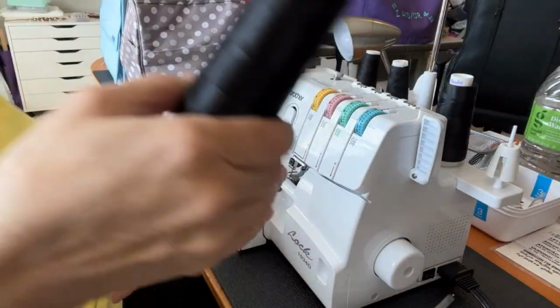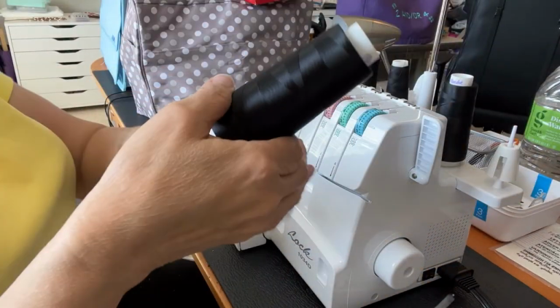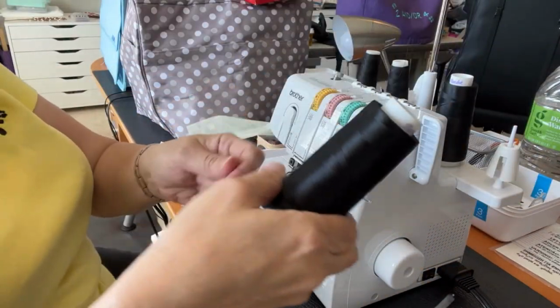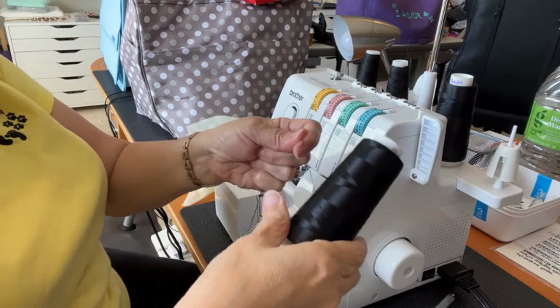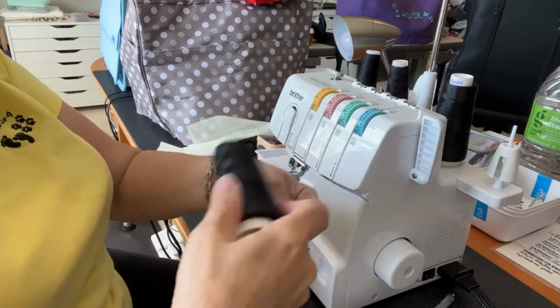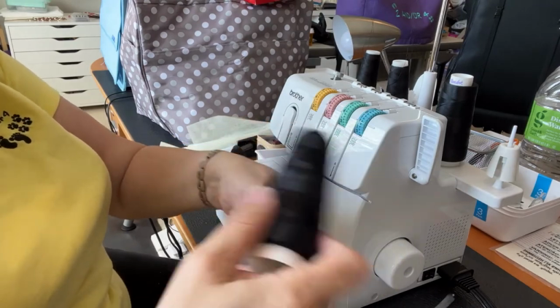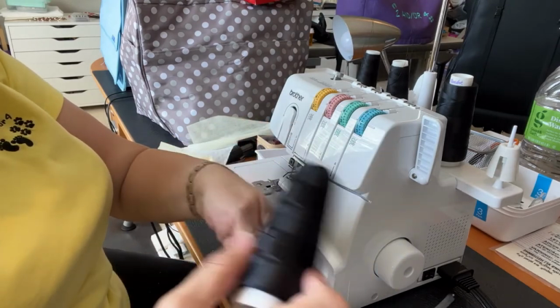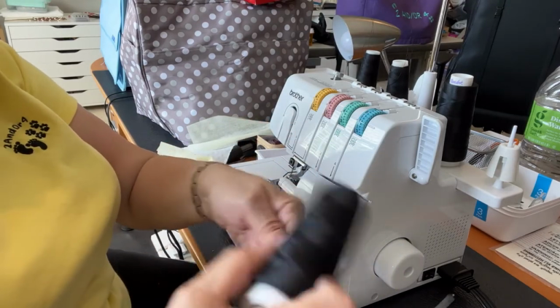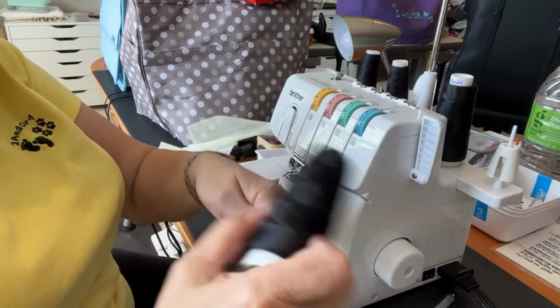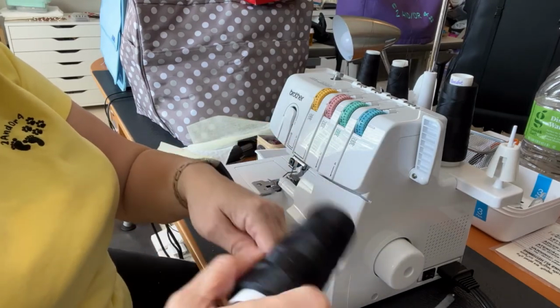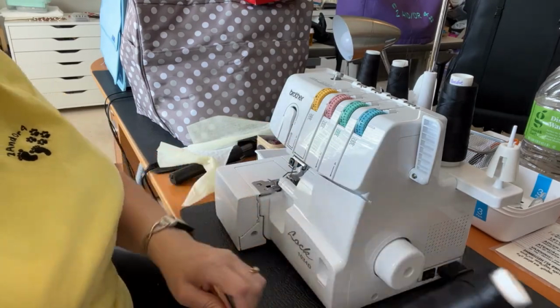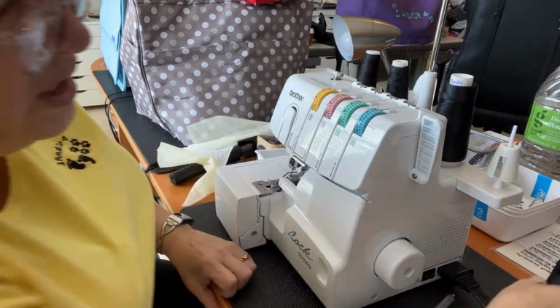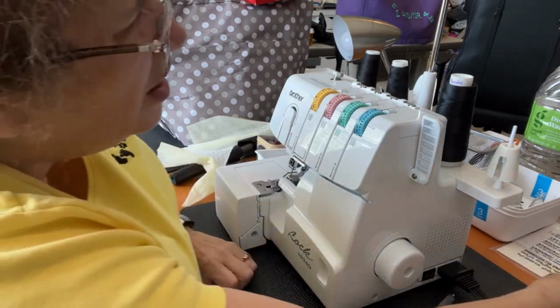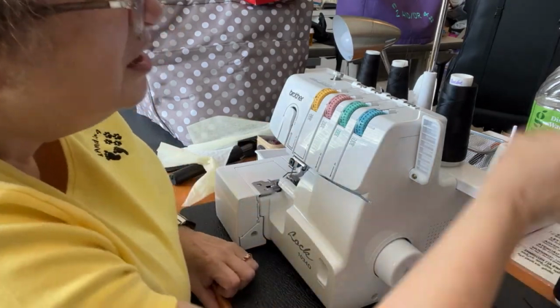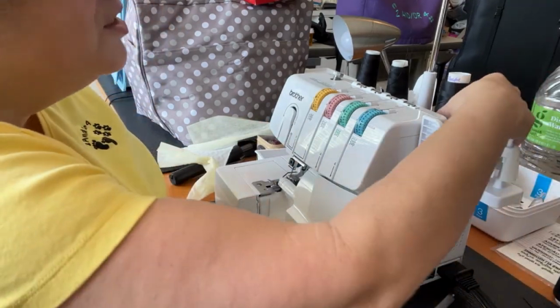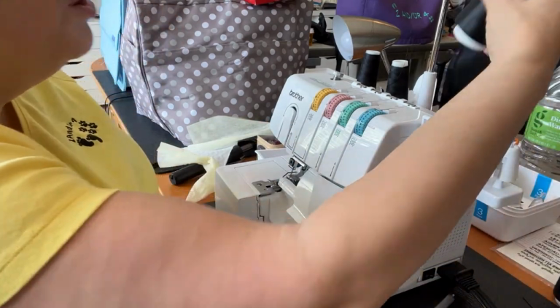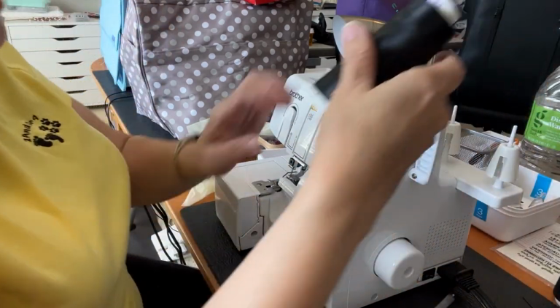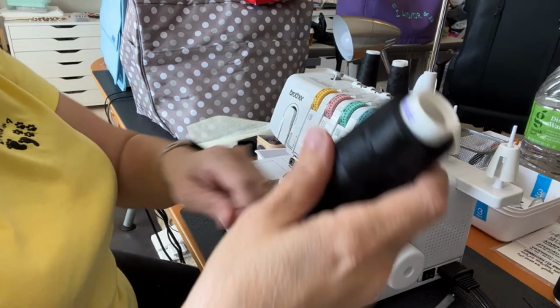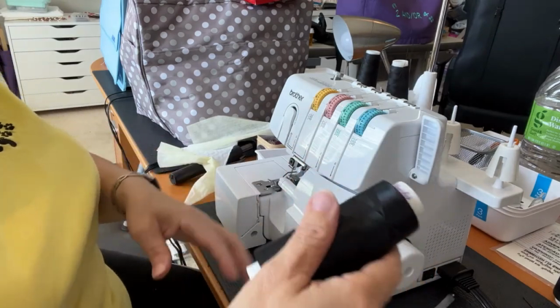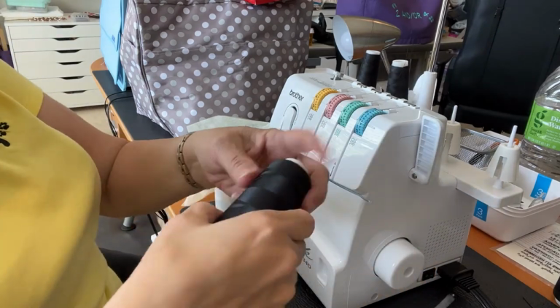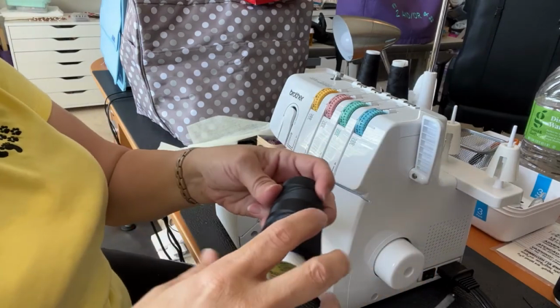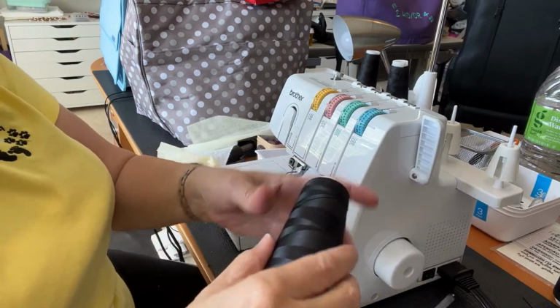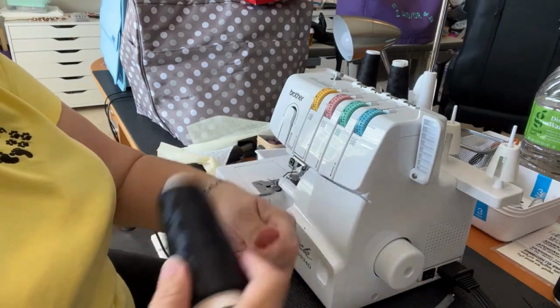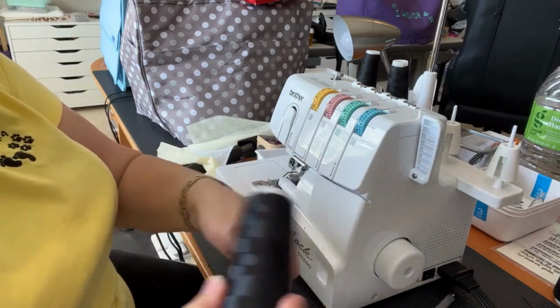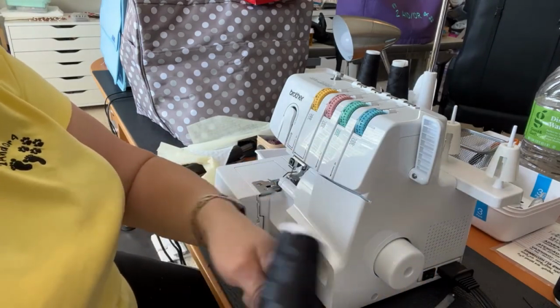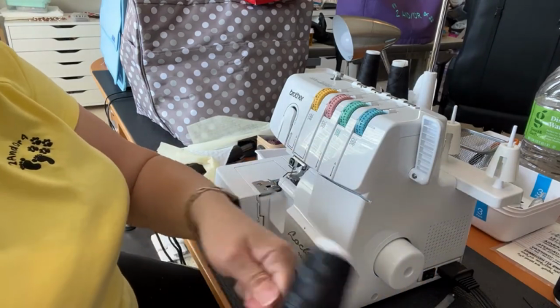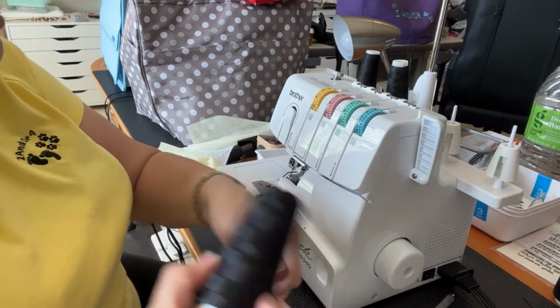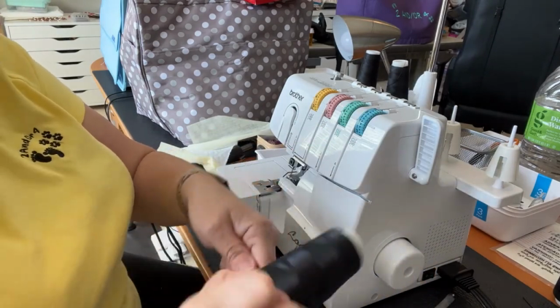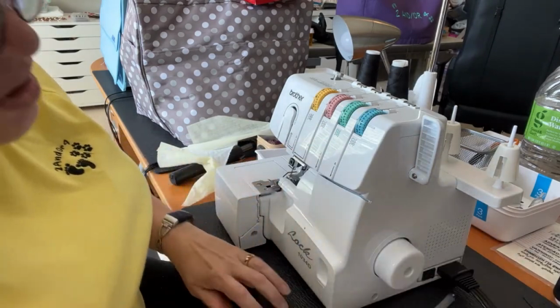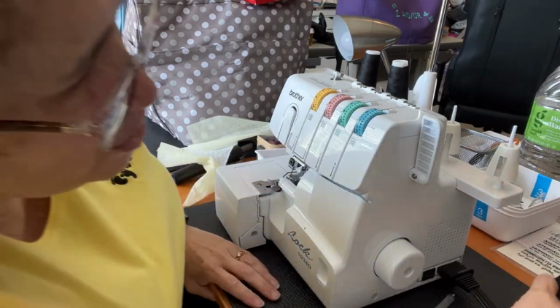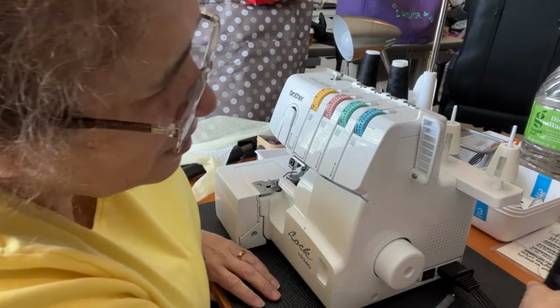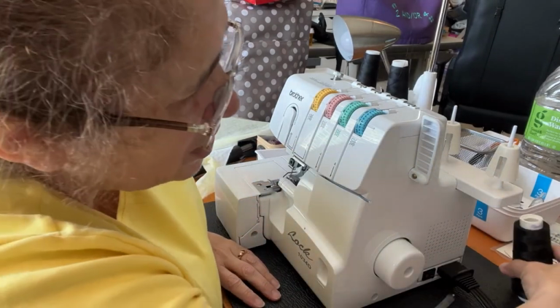I don't have a problem threading my machine, so I don't do the tie-the-knot method — I just thread my machine.